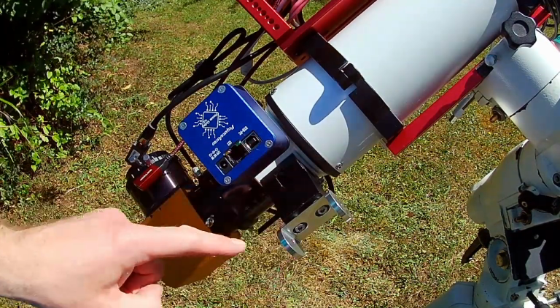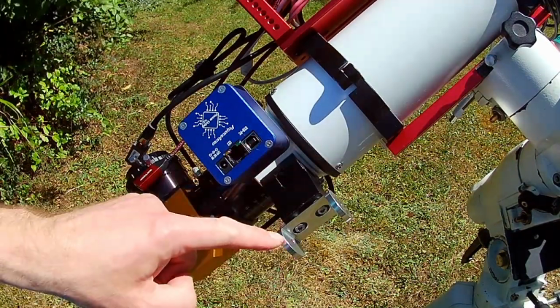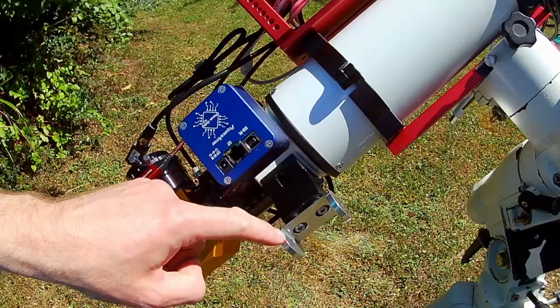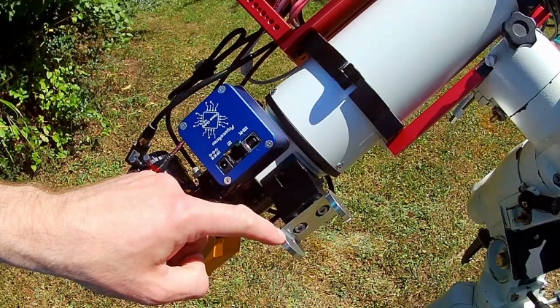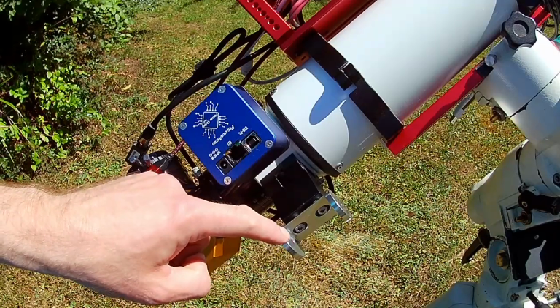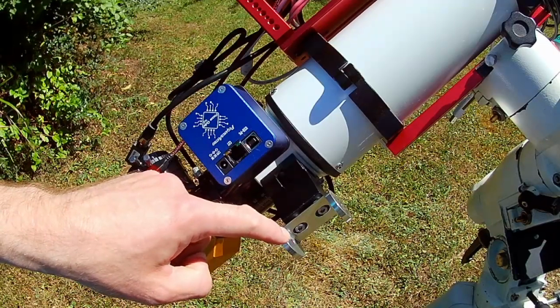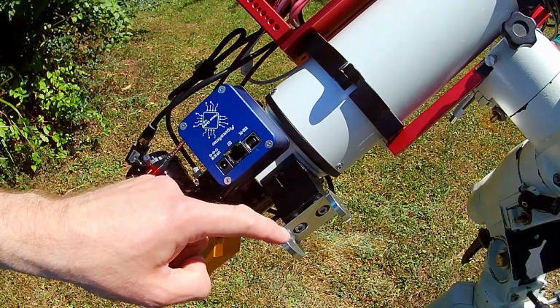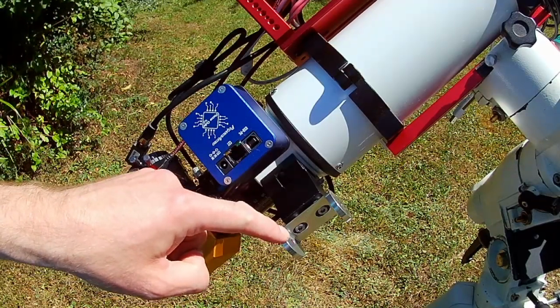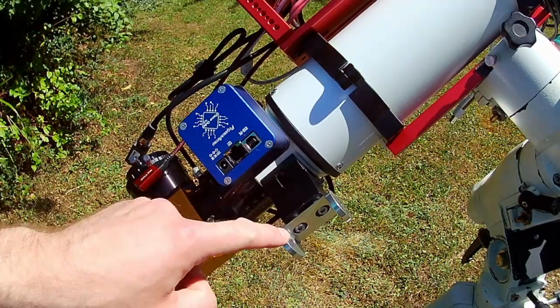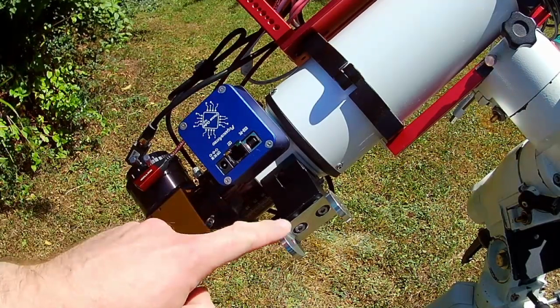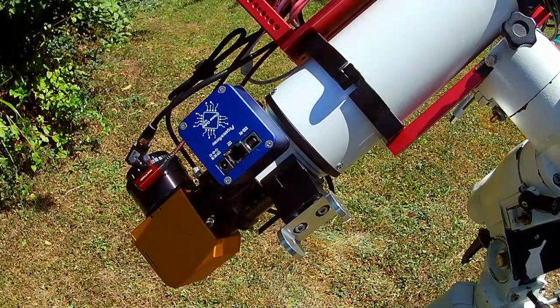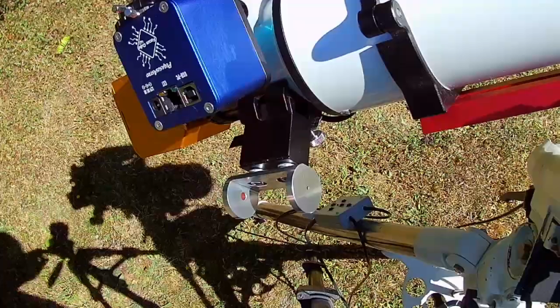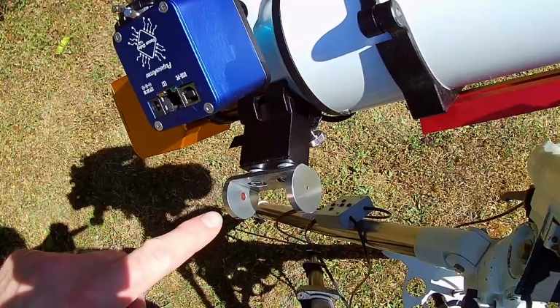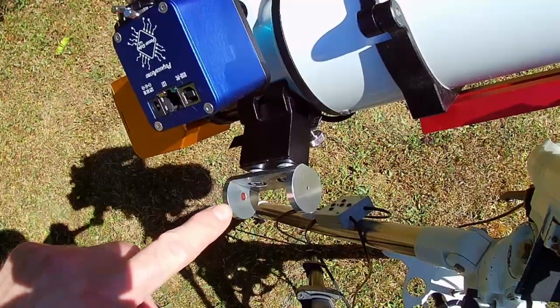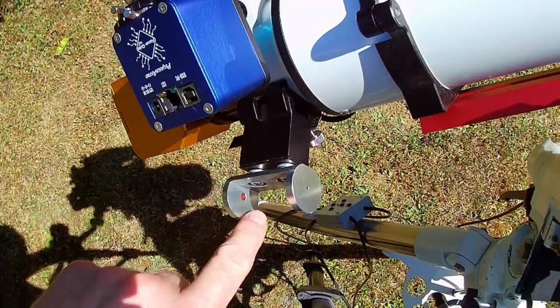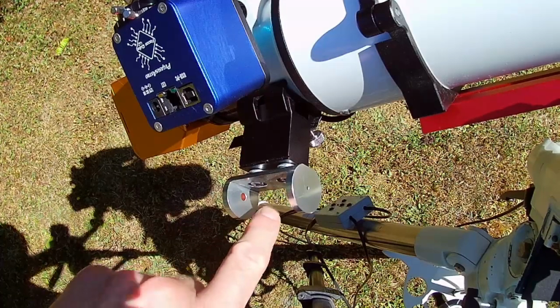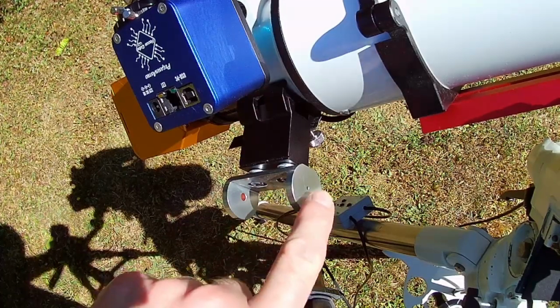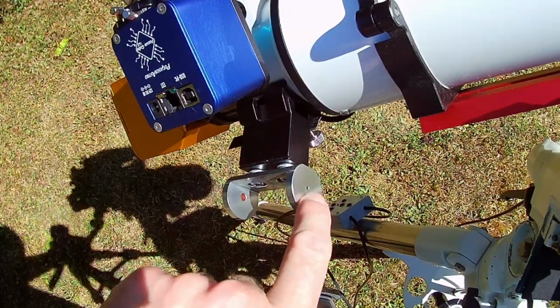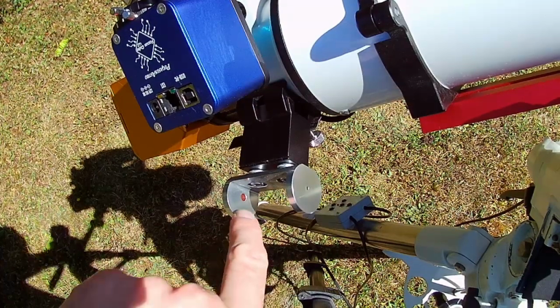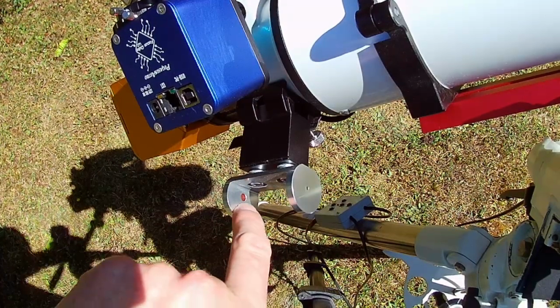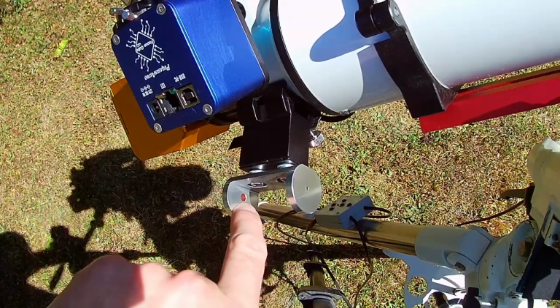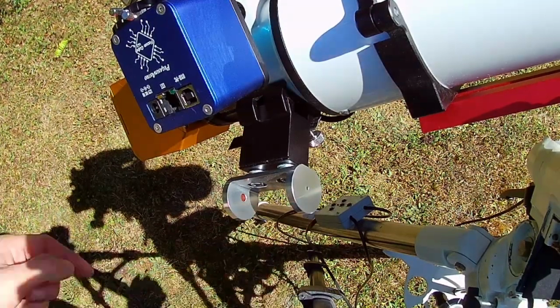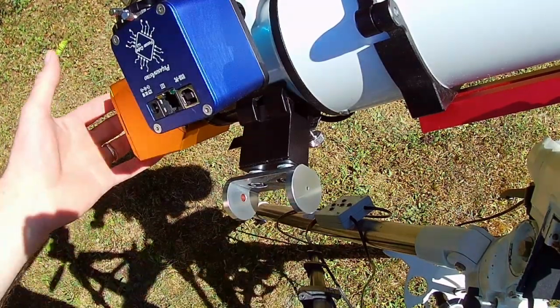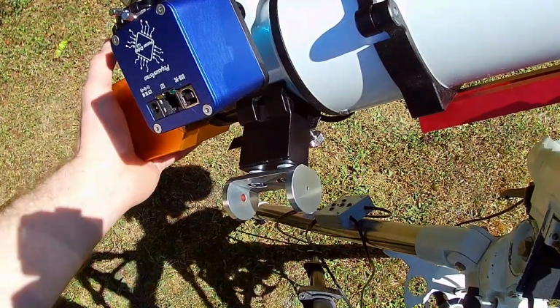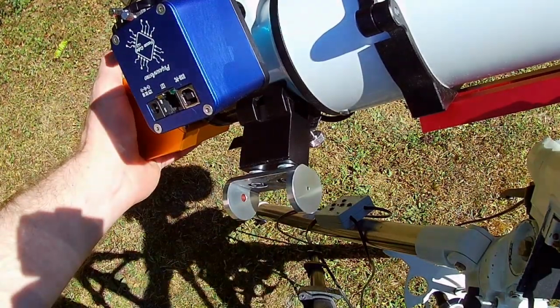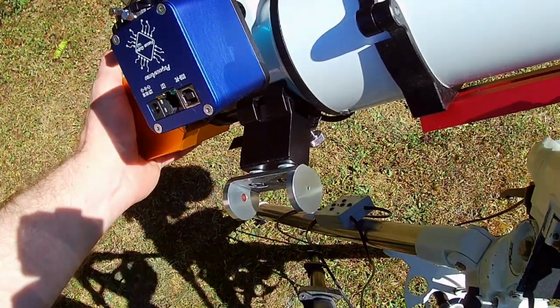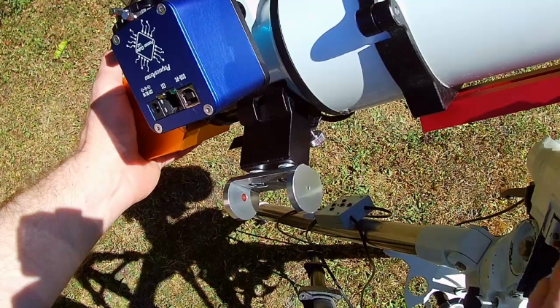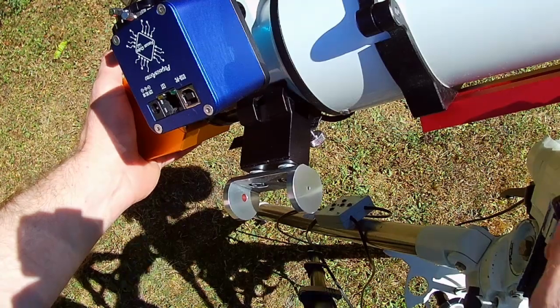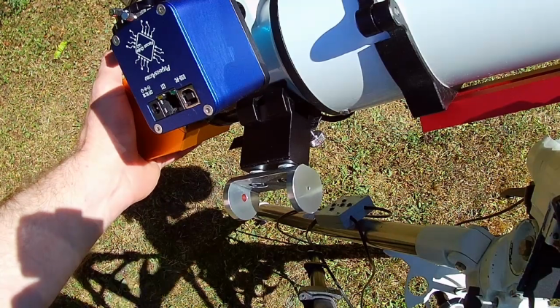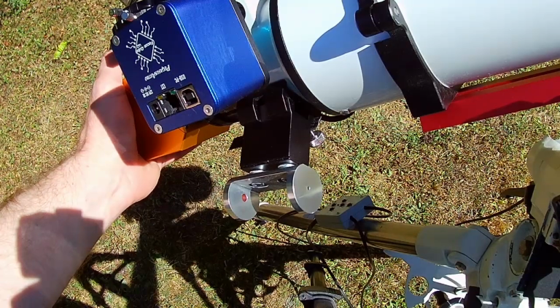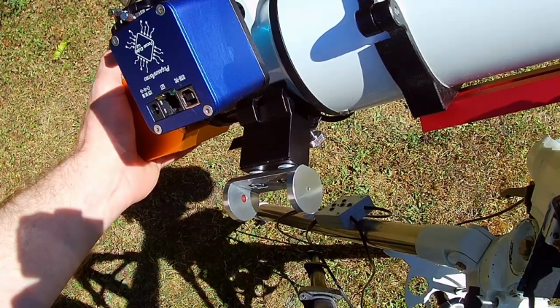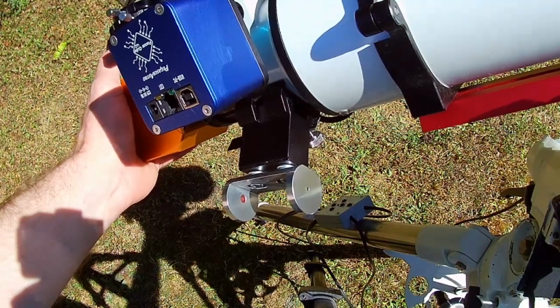Now all I have to do is line this shadow up here, so I'm going to reframe the camera so you can see the shadow. I've got to line up the shadow of this onto that center circle there, so I'm just going to undo the locks and then adjust it.